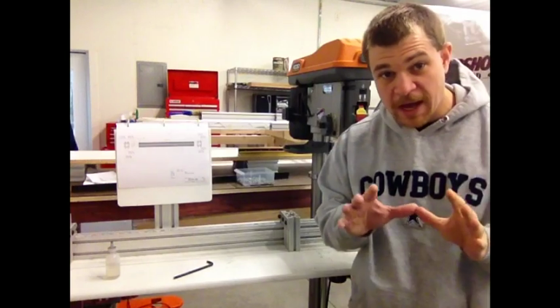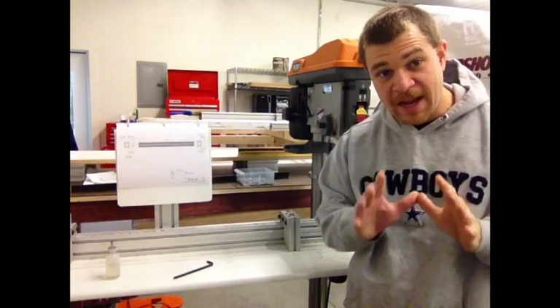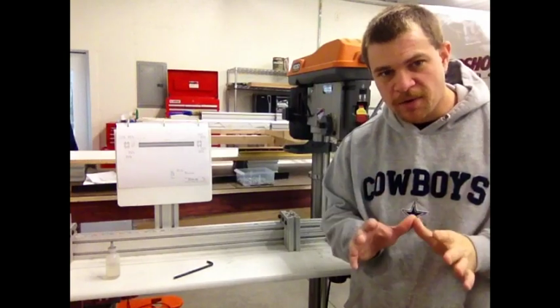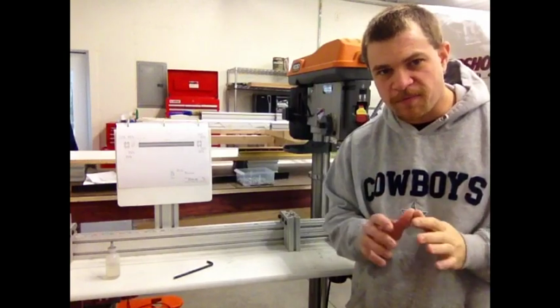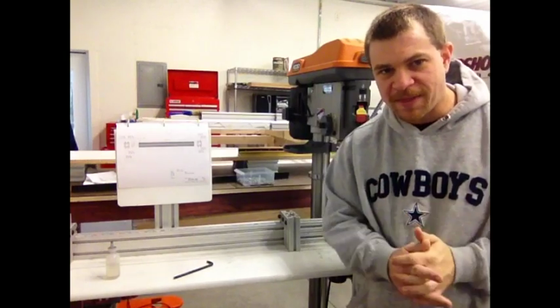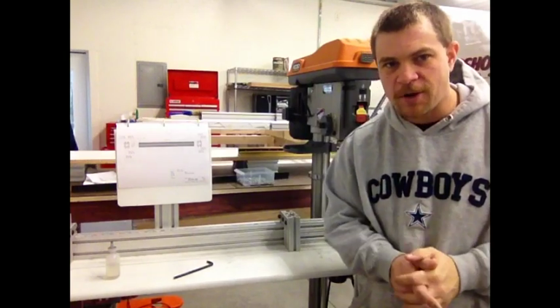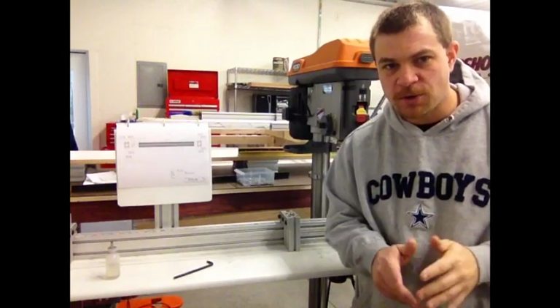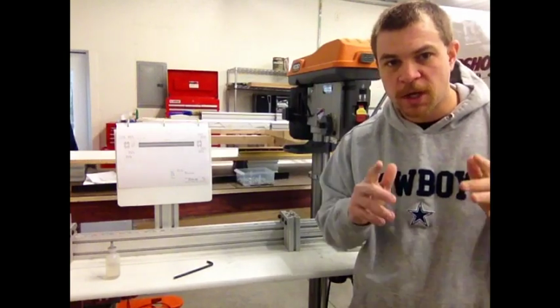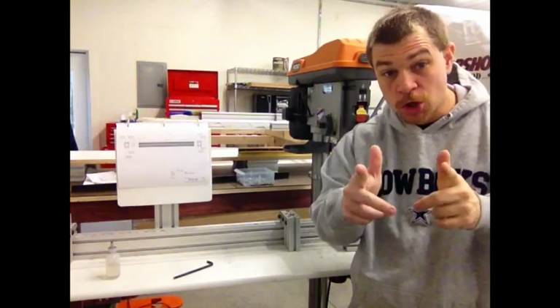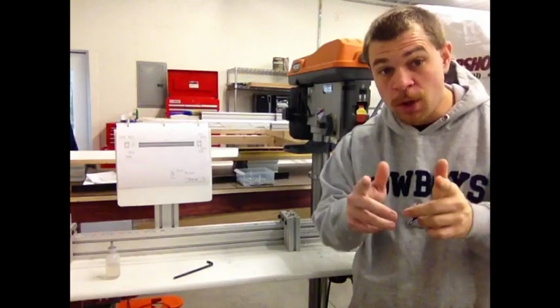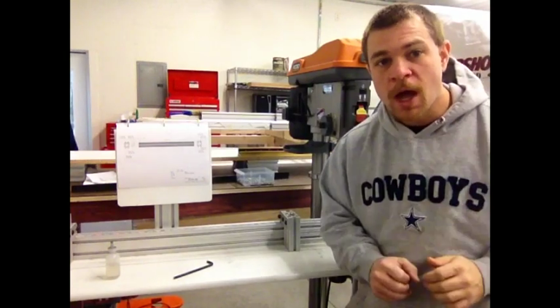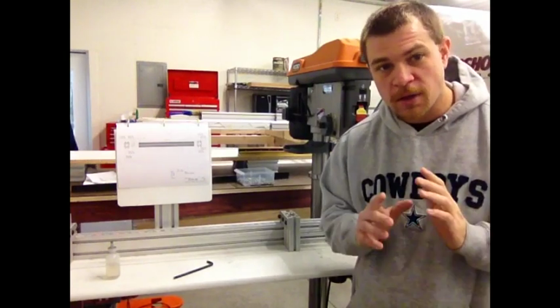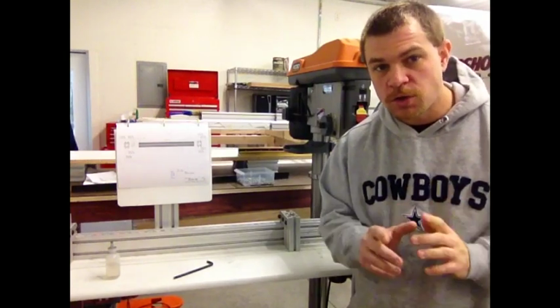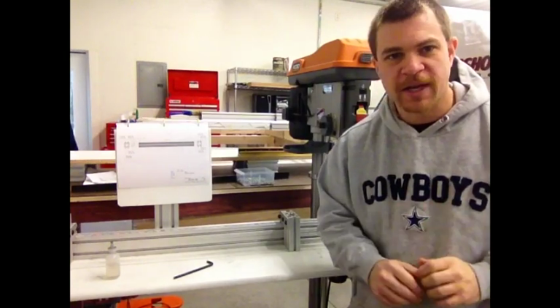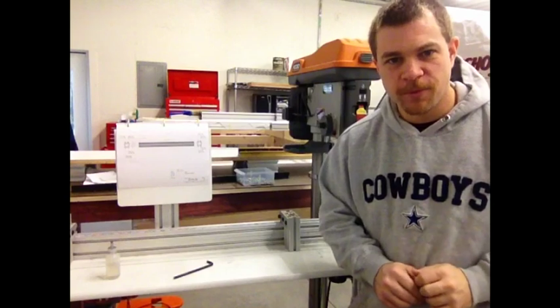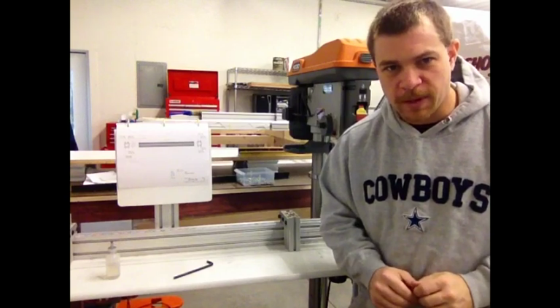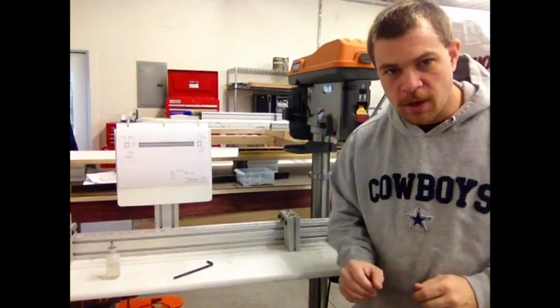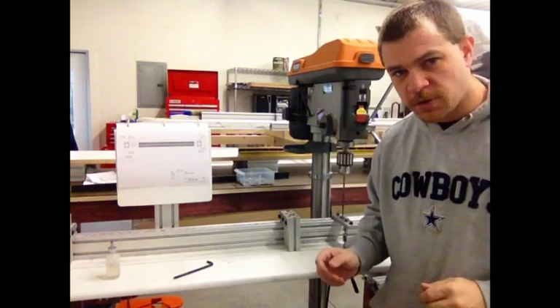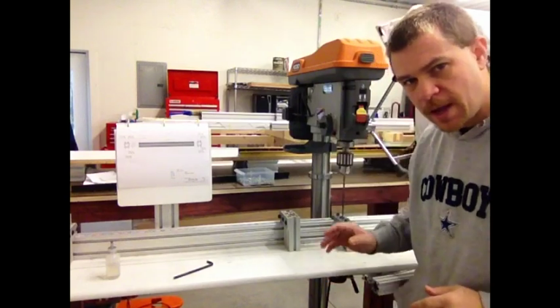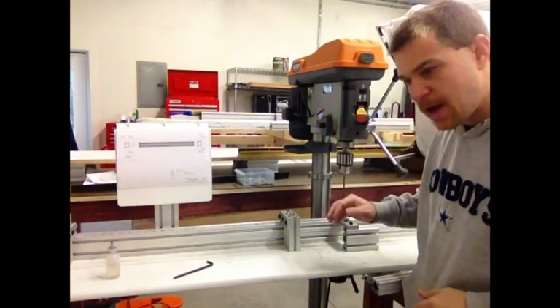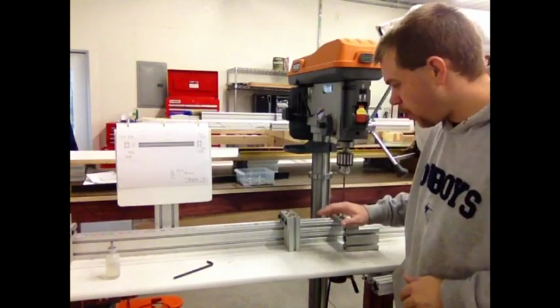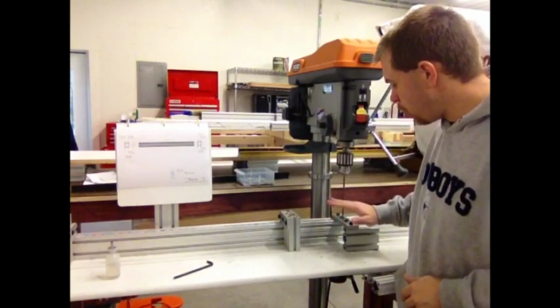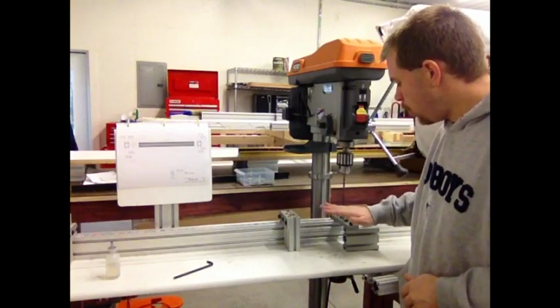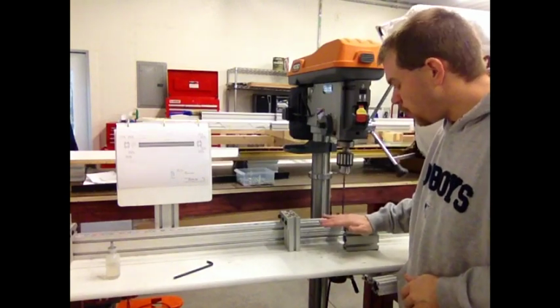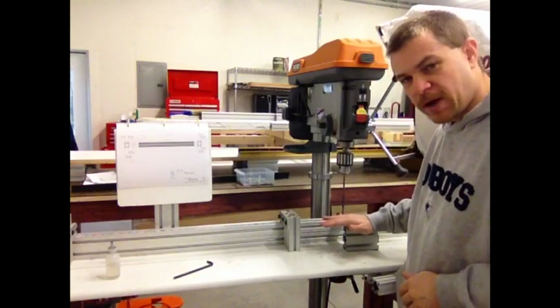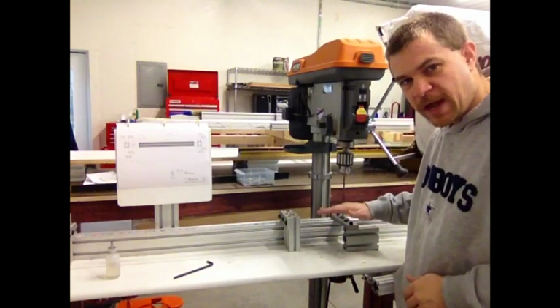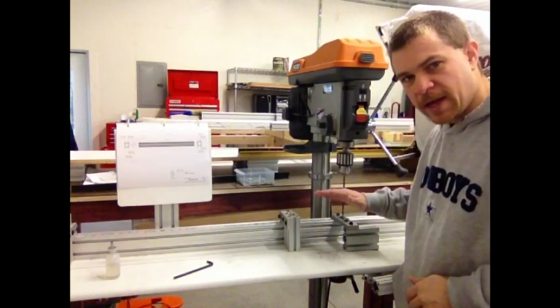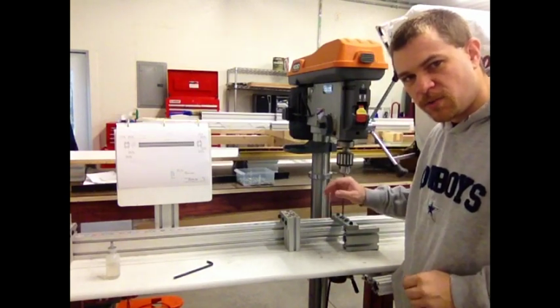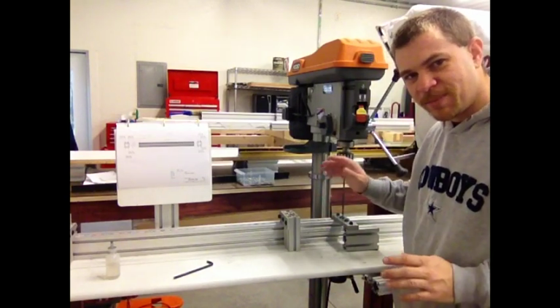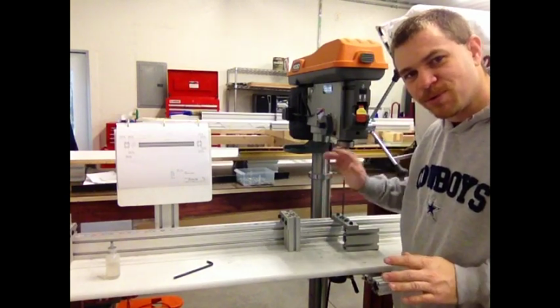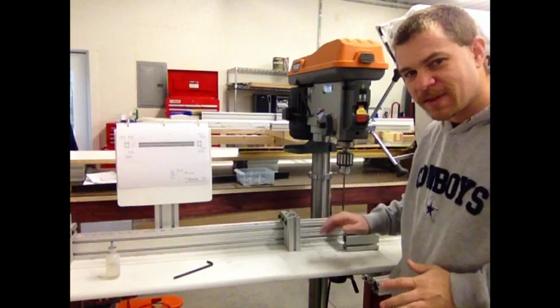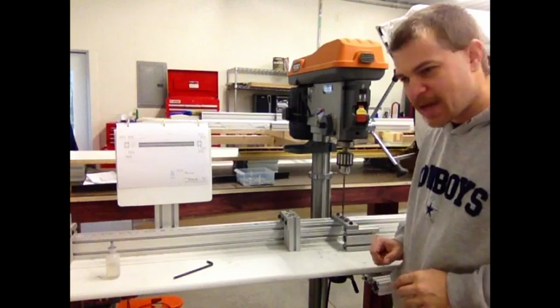Hi, Nate here from Fineline Automation bringing you another 2-second improvement. Today we have our drill press and we're going to be improving this again.